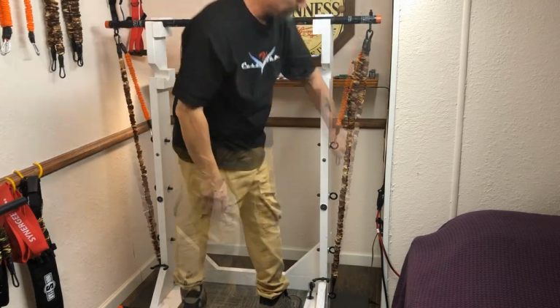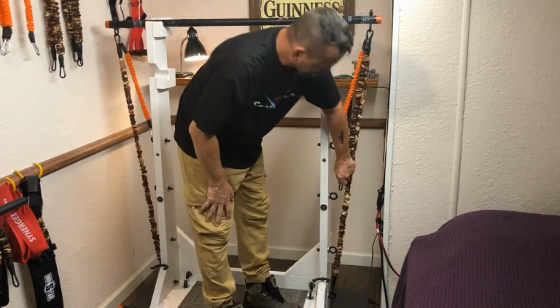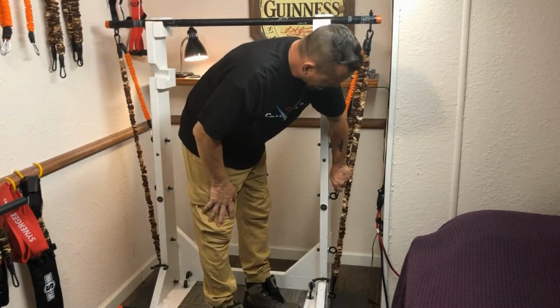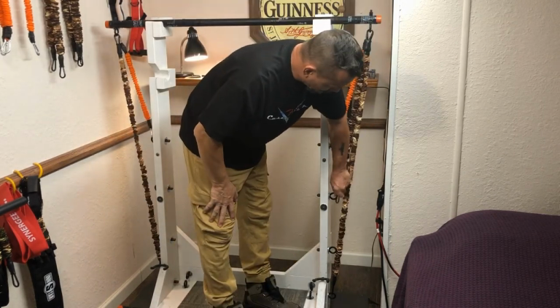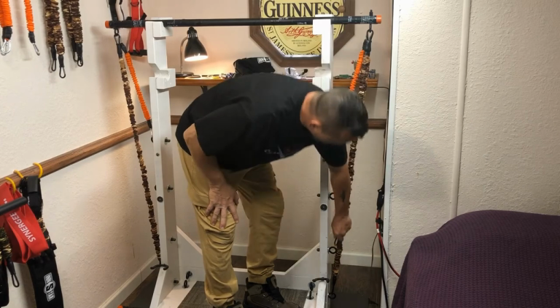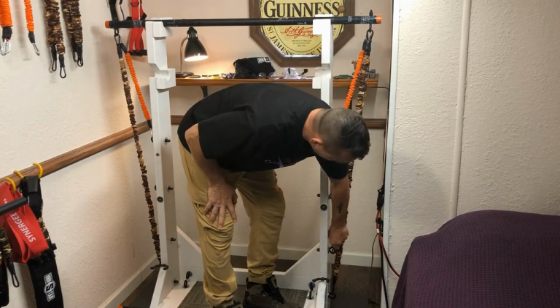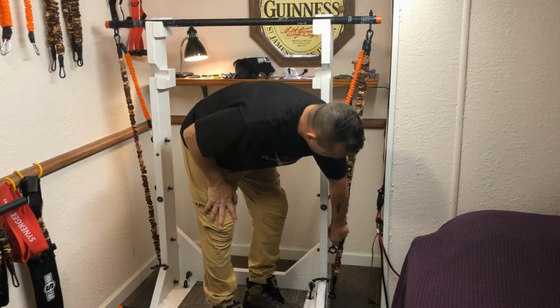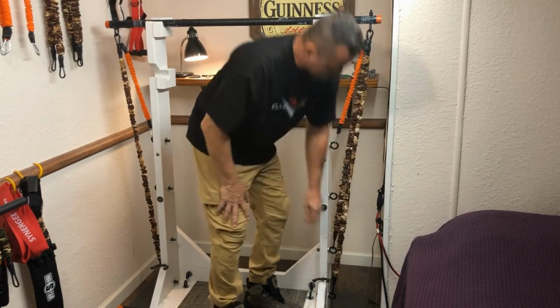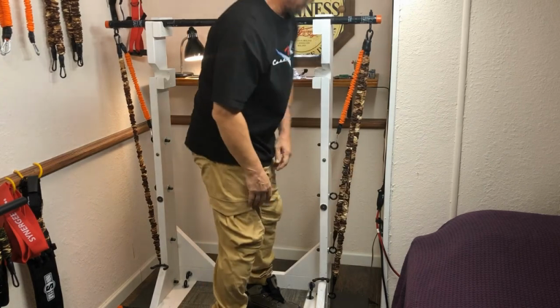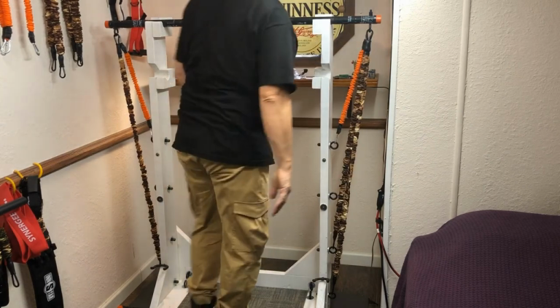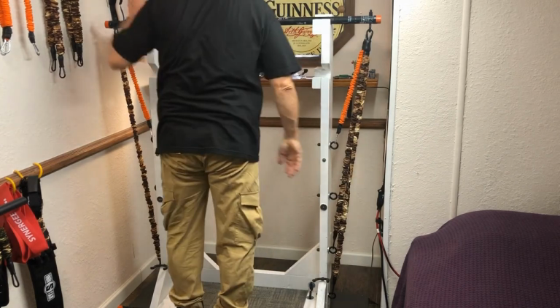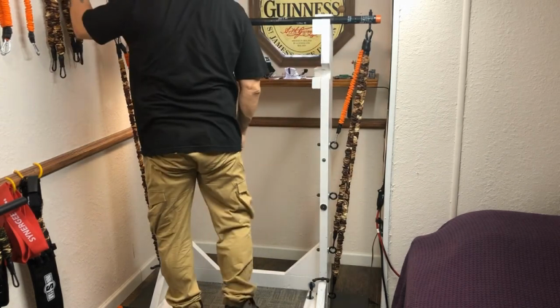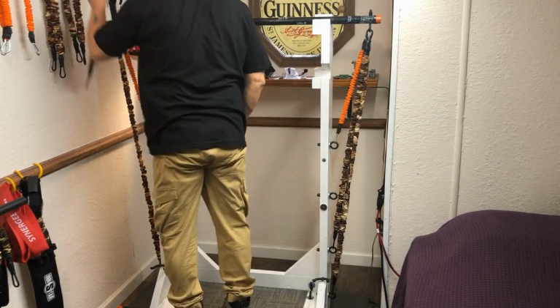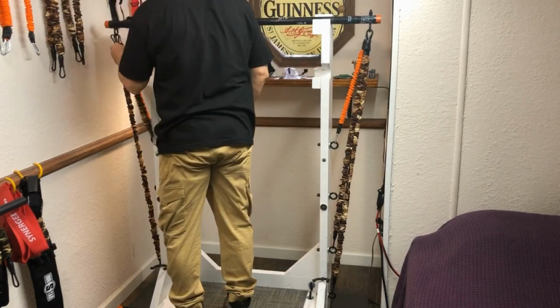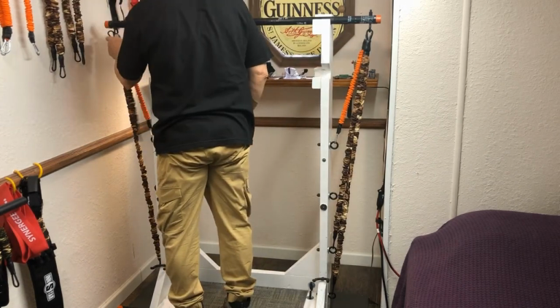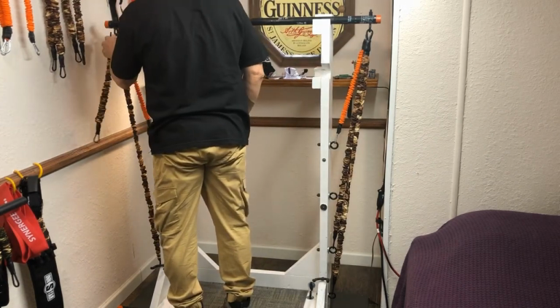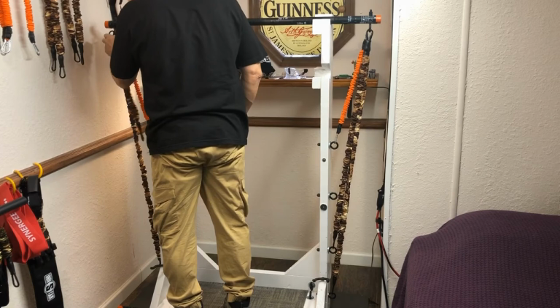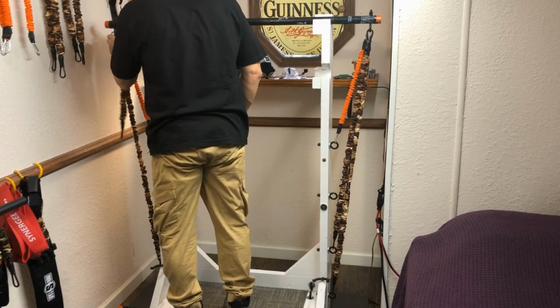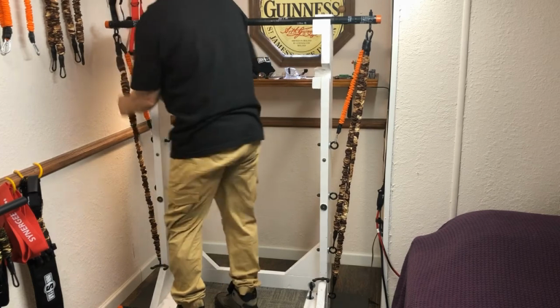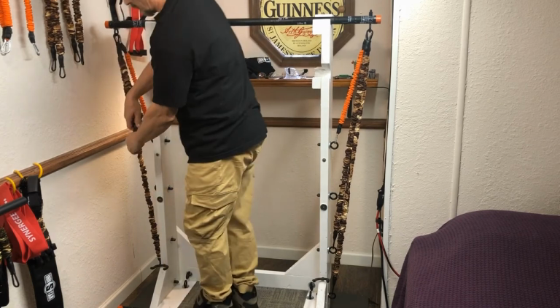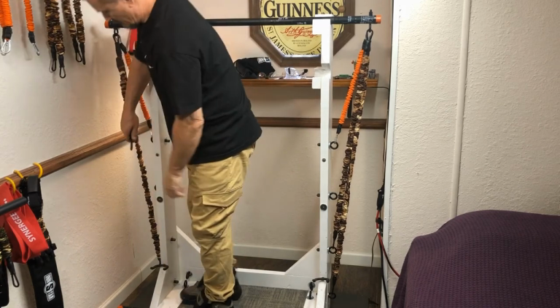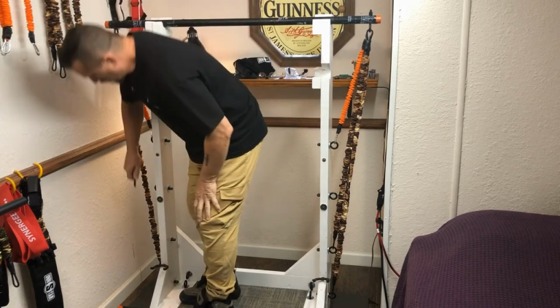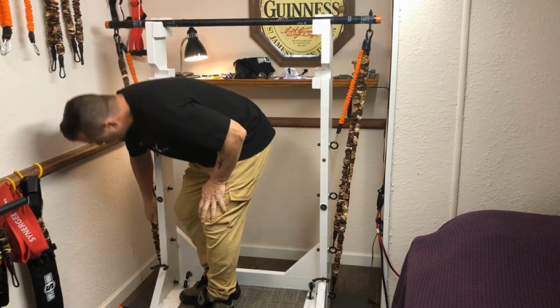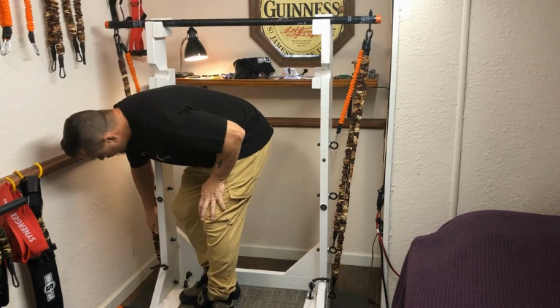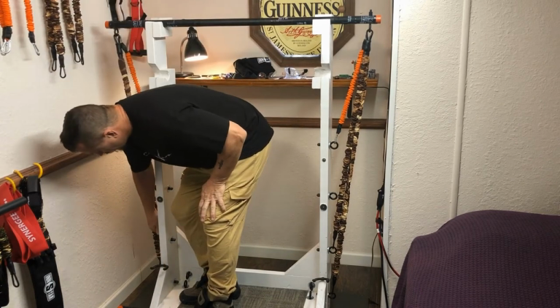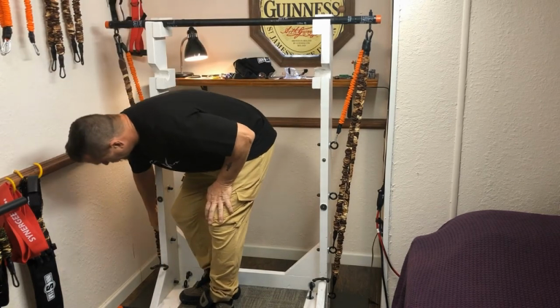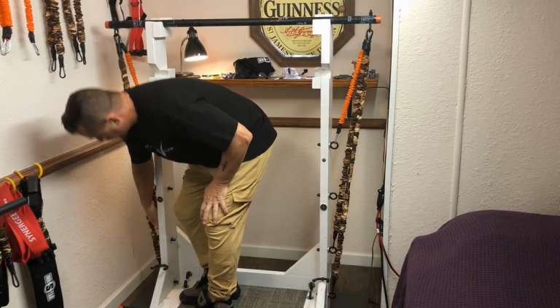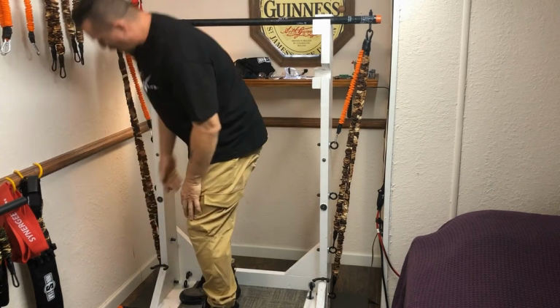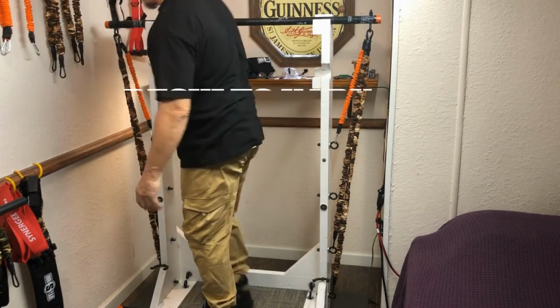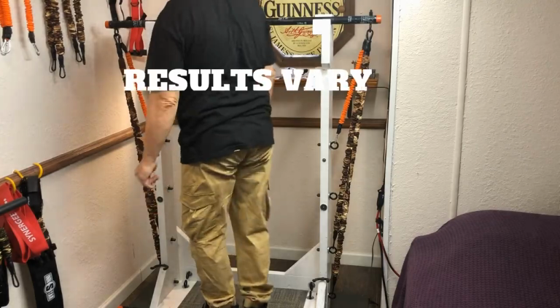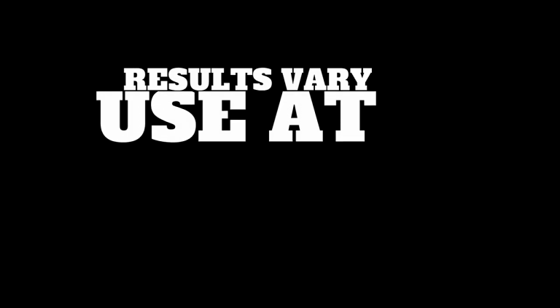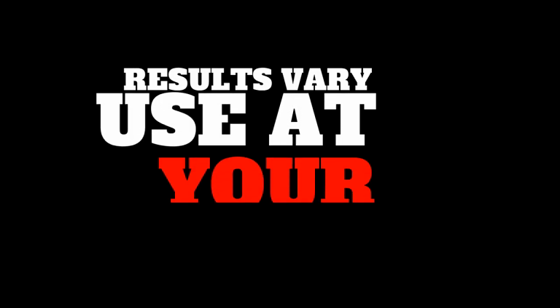I add more bands until I get the tension I need to hit the intensity I want. I can easily adjust the resistance by placing different bands at different anchor points. With this setup I can go plenty heavy — well over 300 pounds of tension.